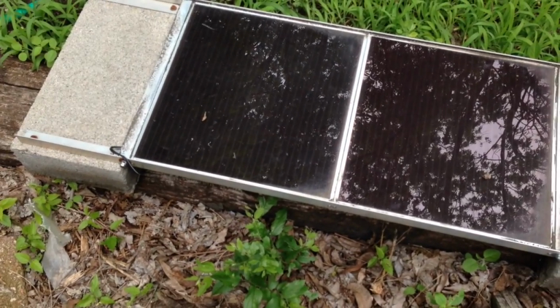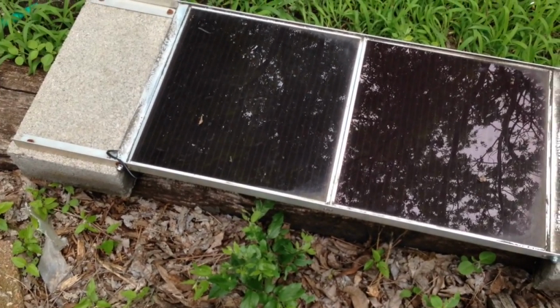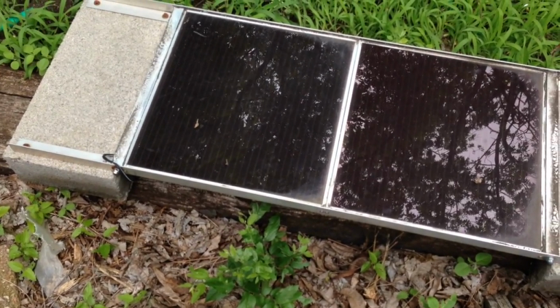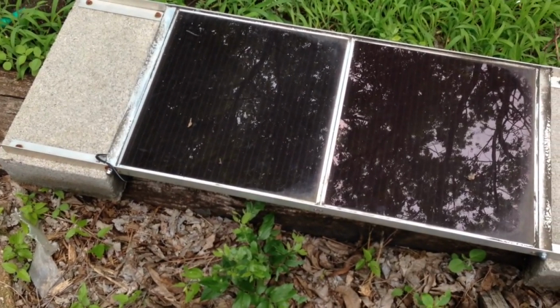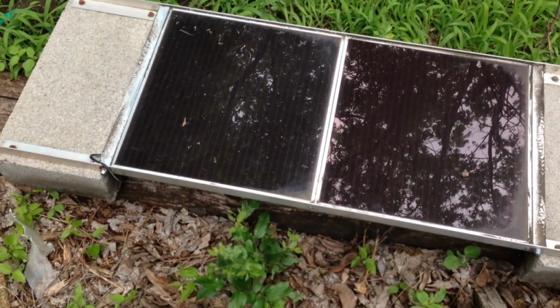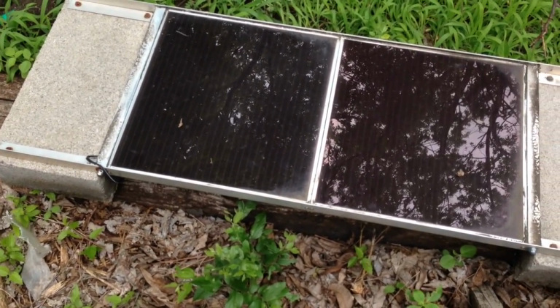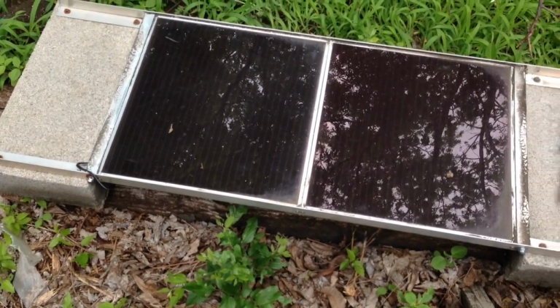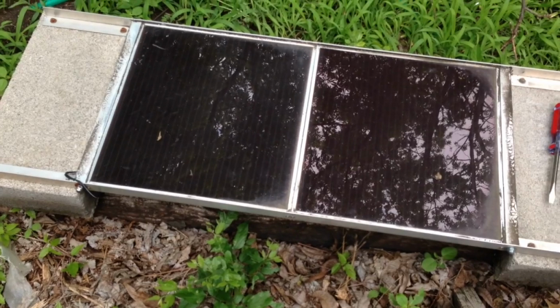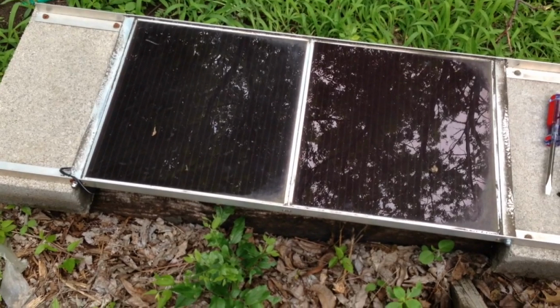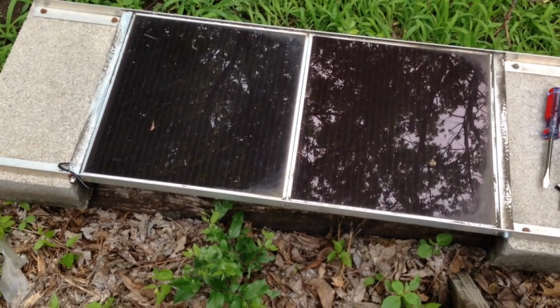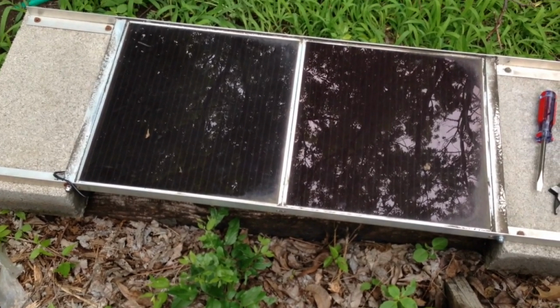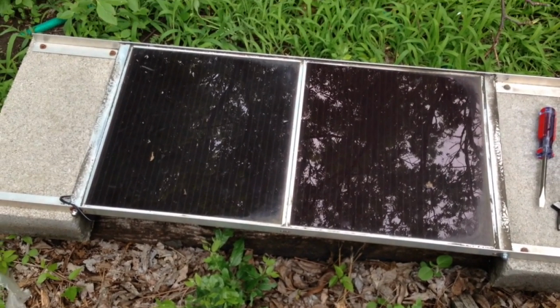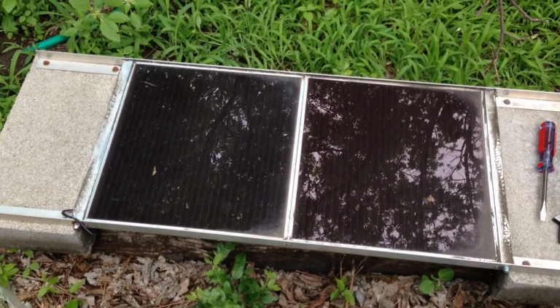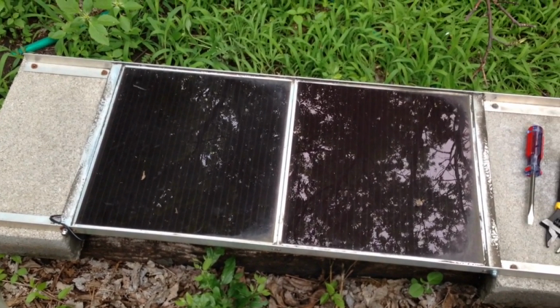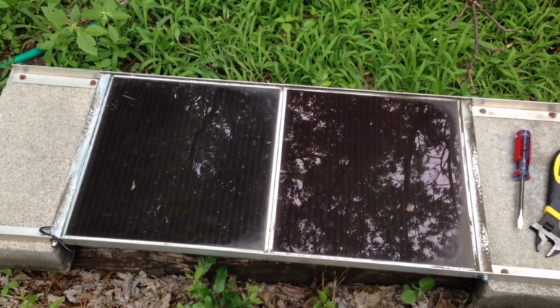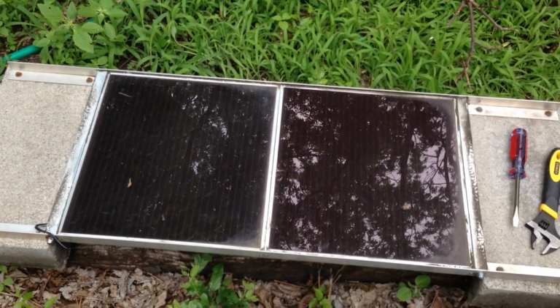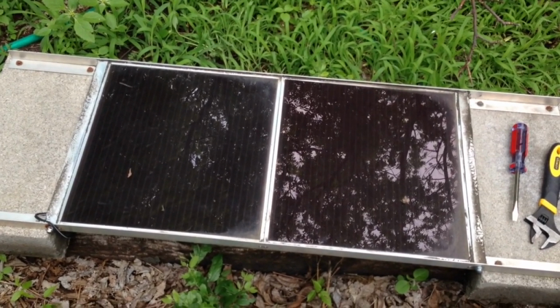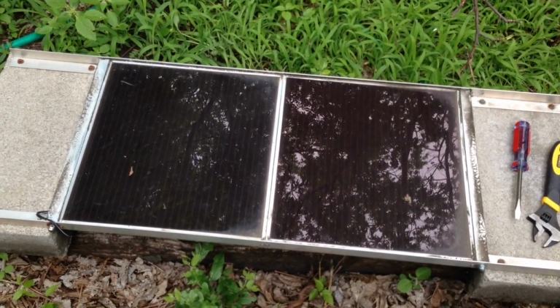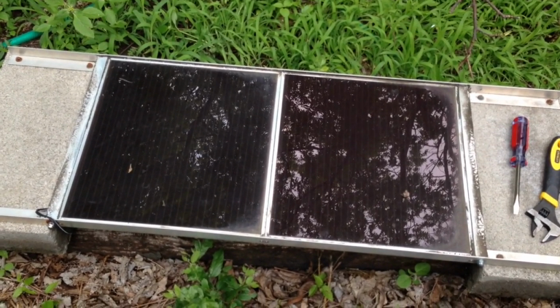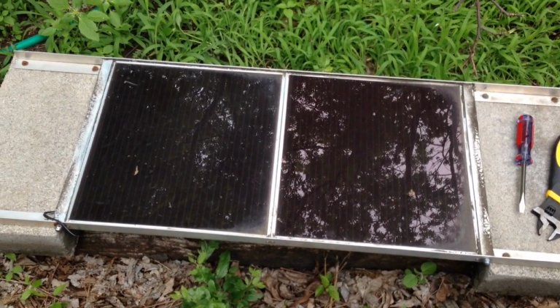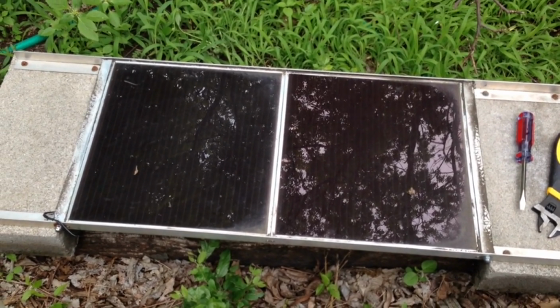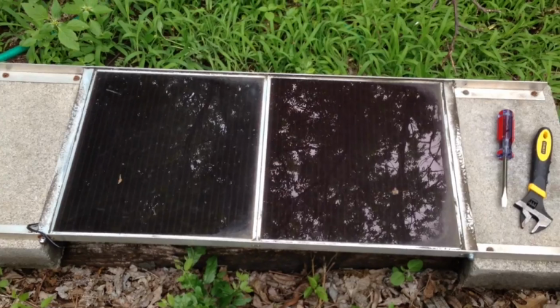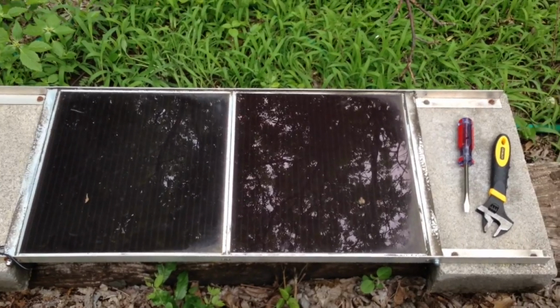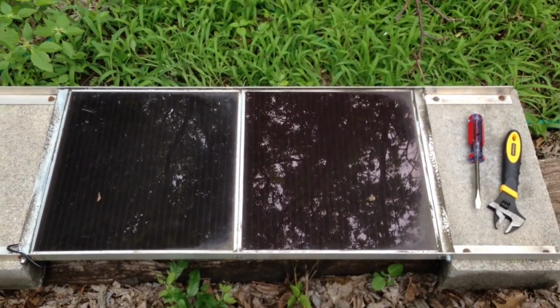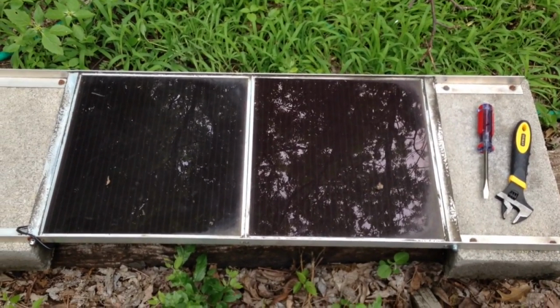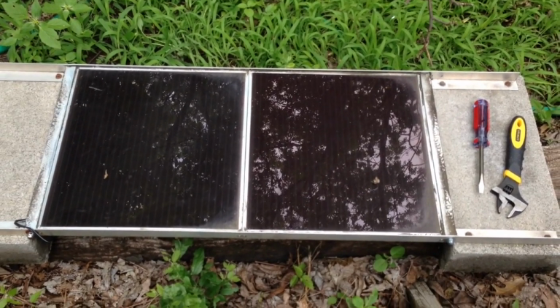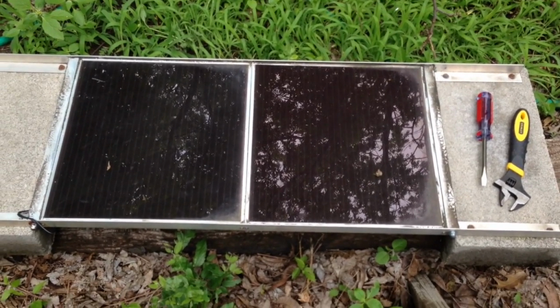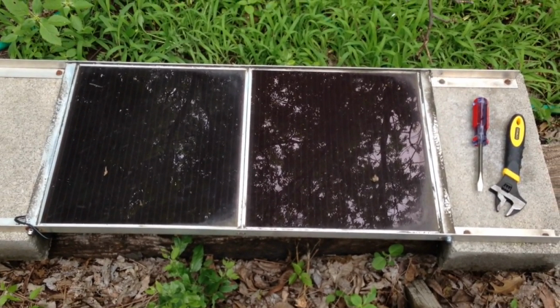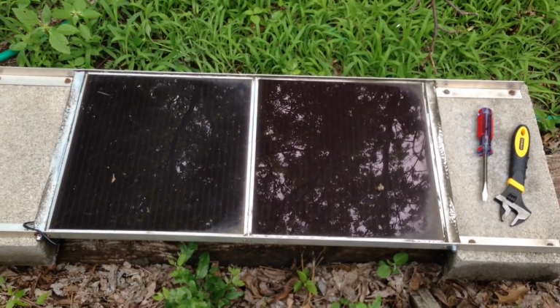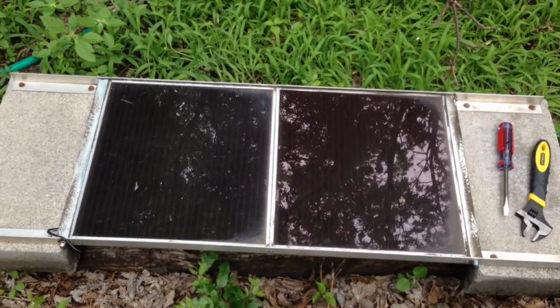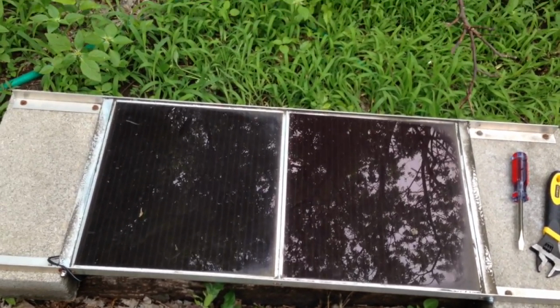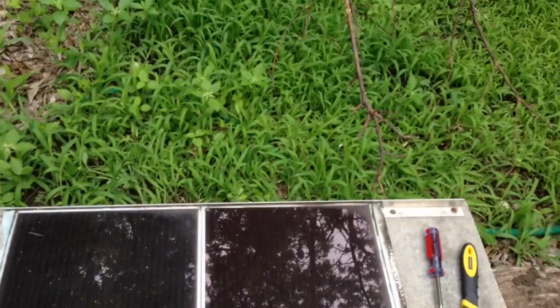They're two 12-watt panels, so it should put out 27 volts or so in full sunlight. Not today, because it's very overcast. But we're going to give it a shot here in just a minute. I'm going to test it after I get it apart.